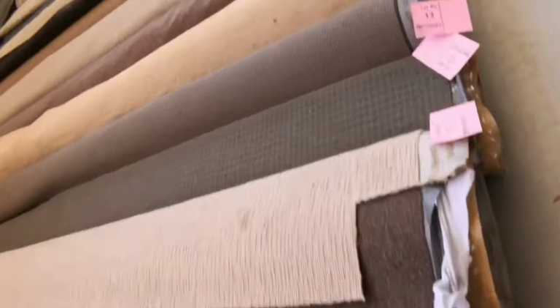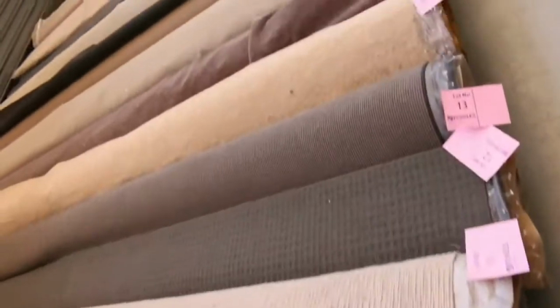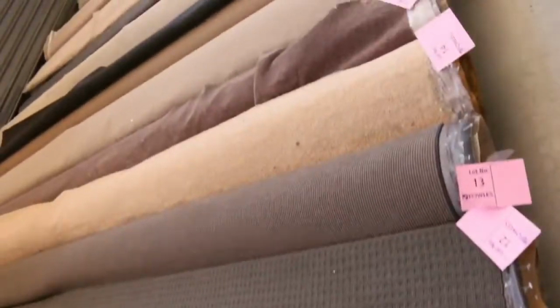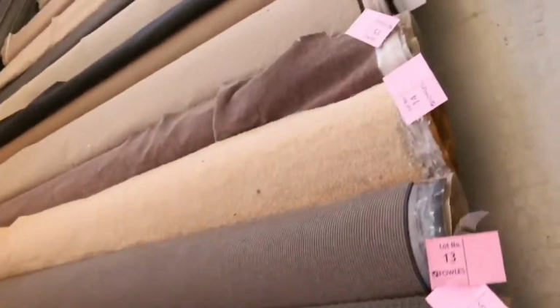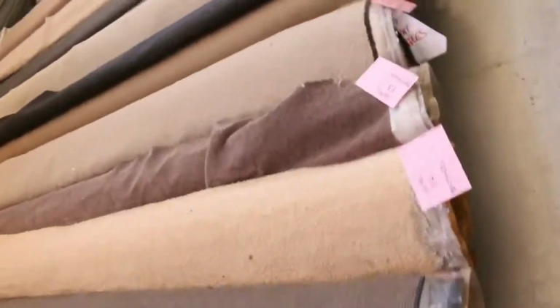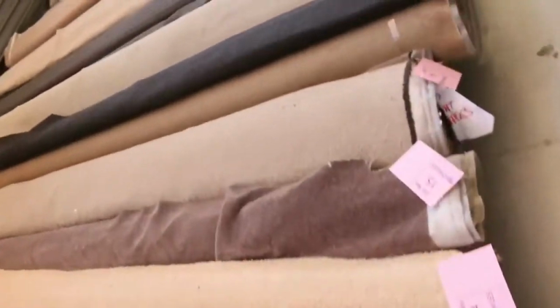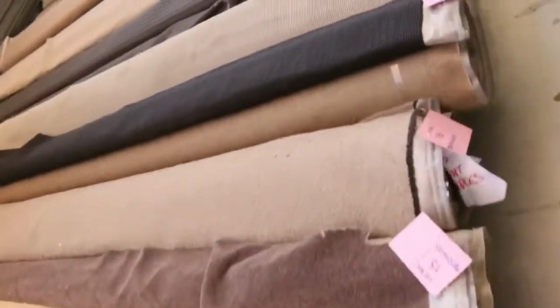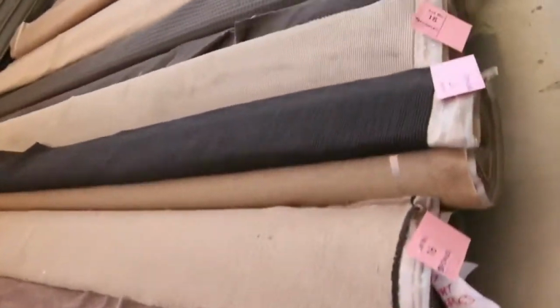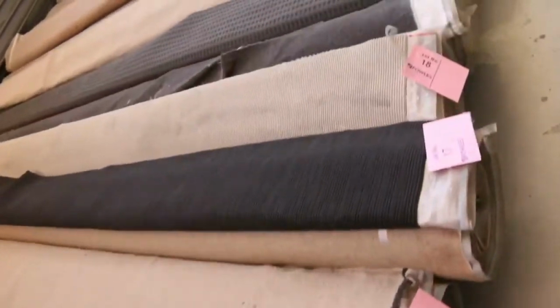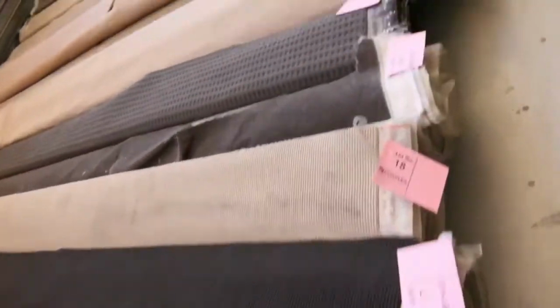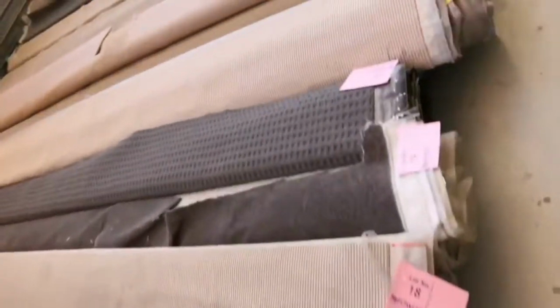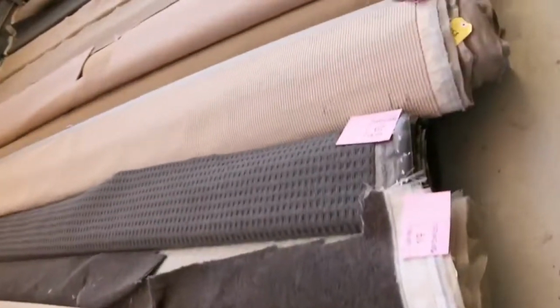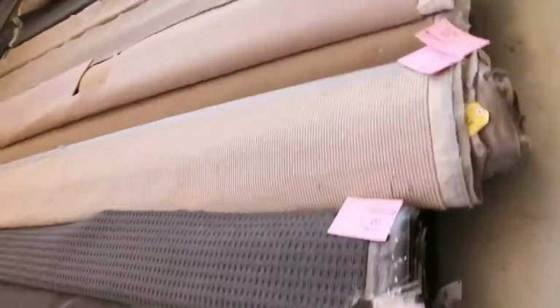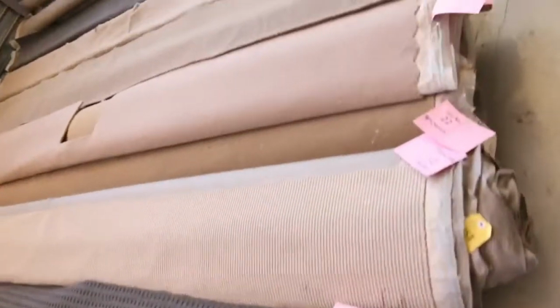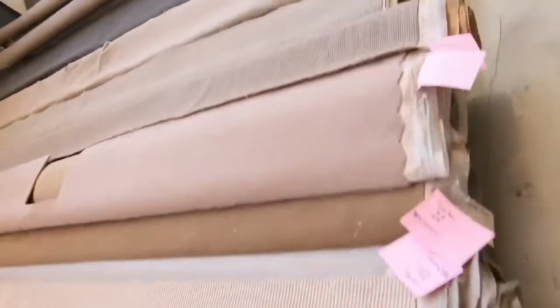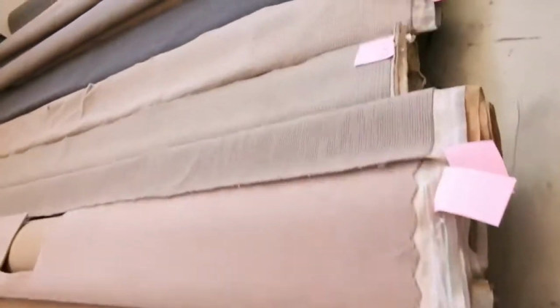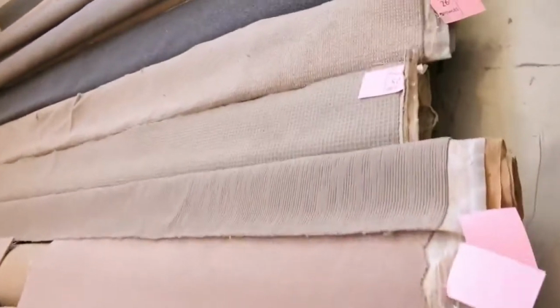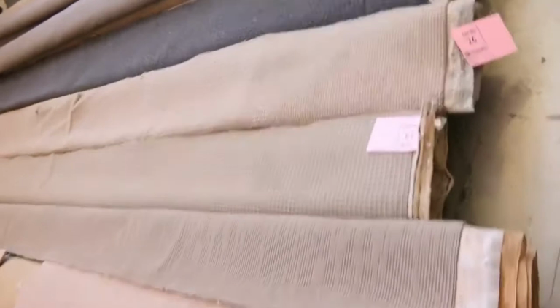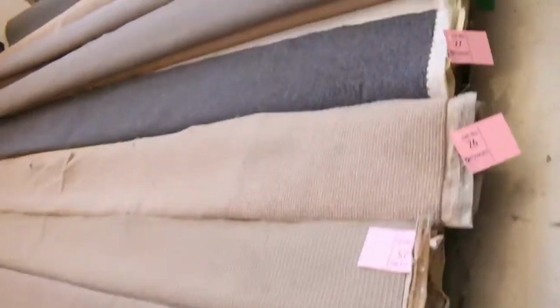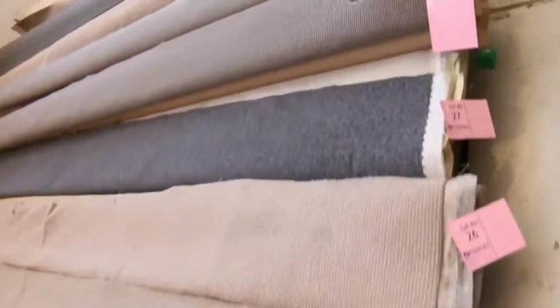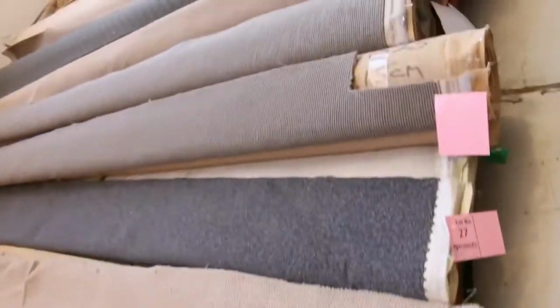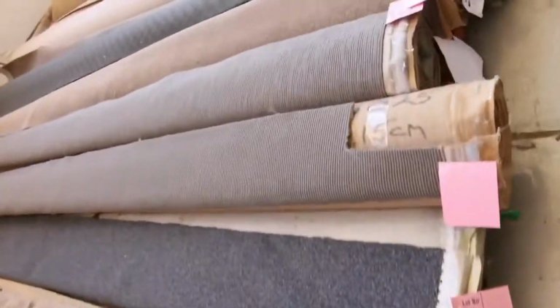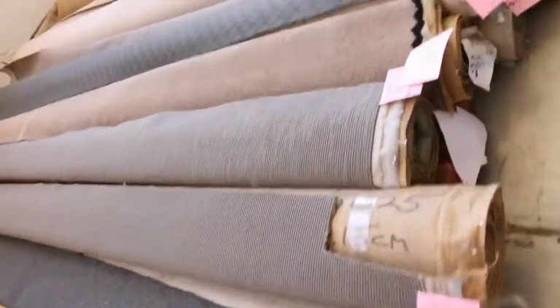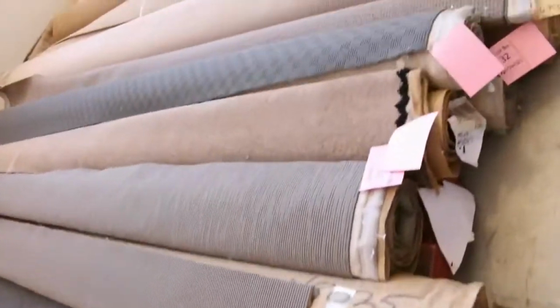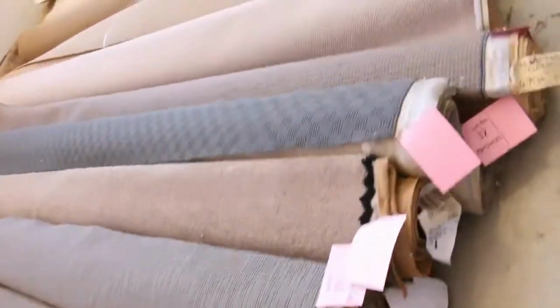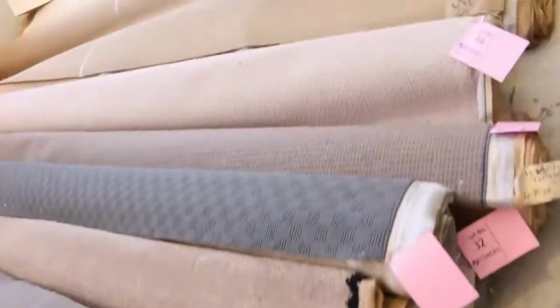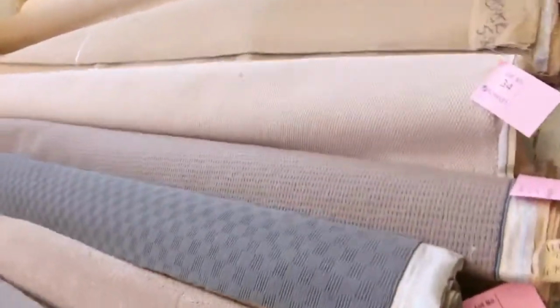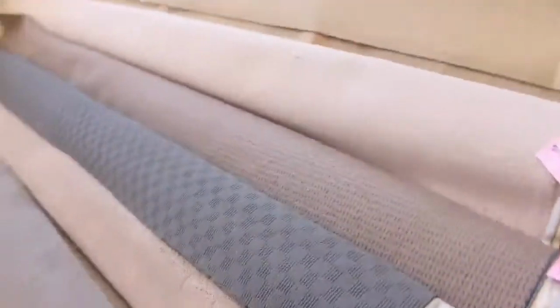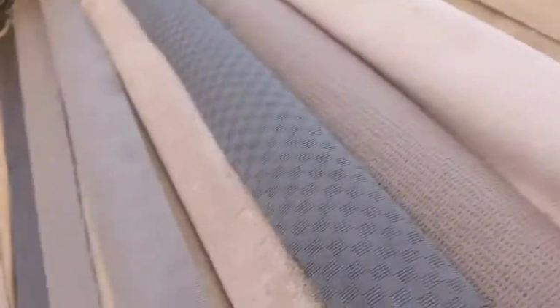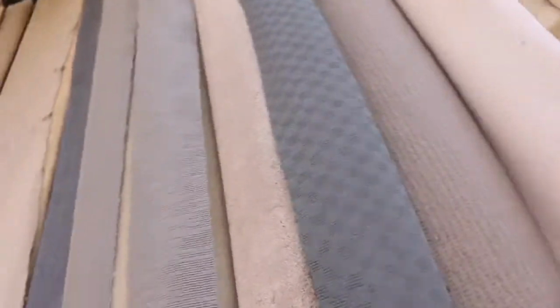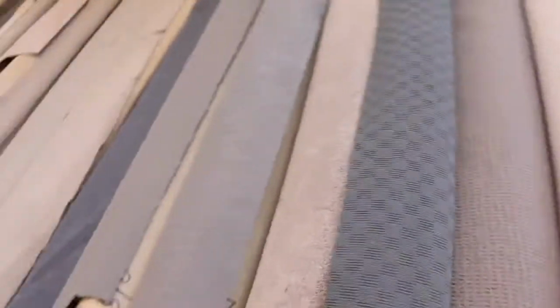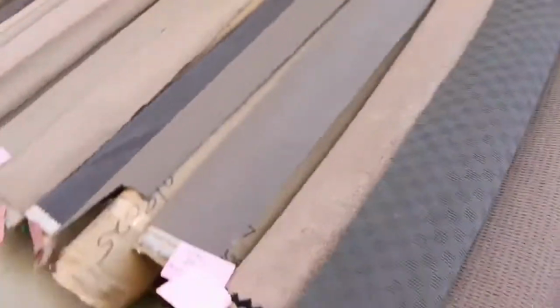There's wools, nylons, loop piles, plush piles, twist piles — all colors there as you can see. And tomorrow we're going to start these rolls off from as low as $20 a broadloom meter.